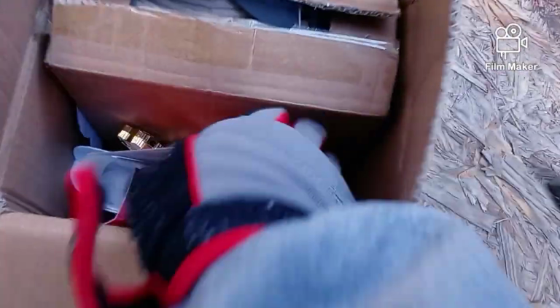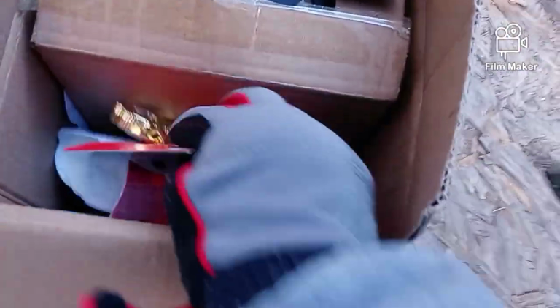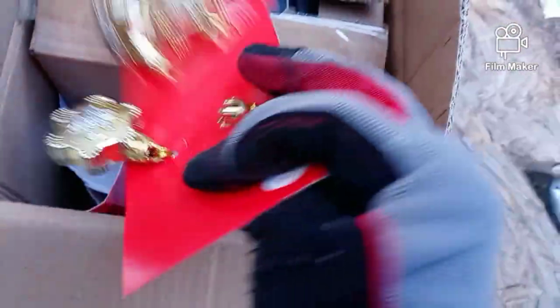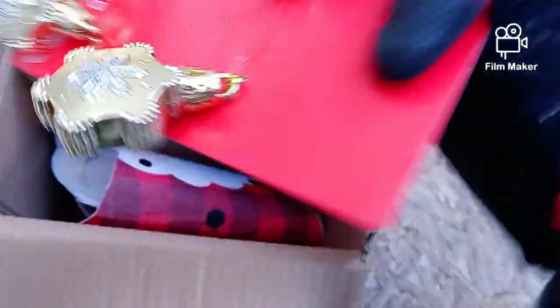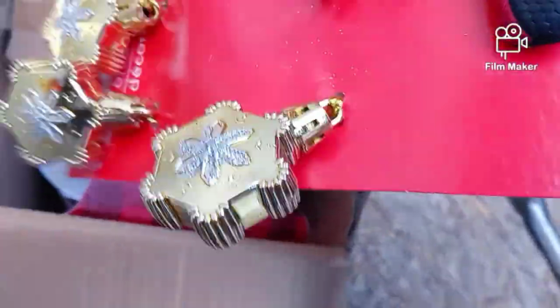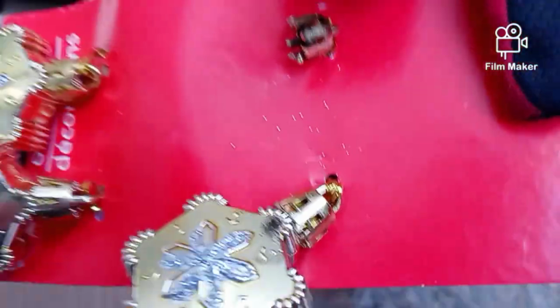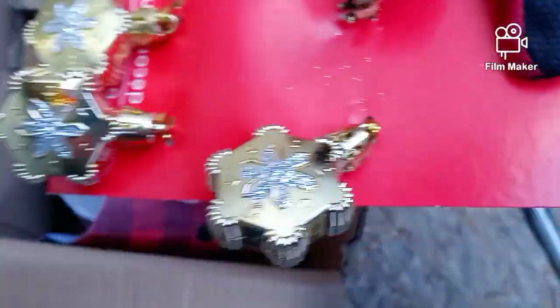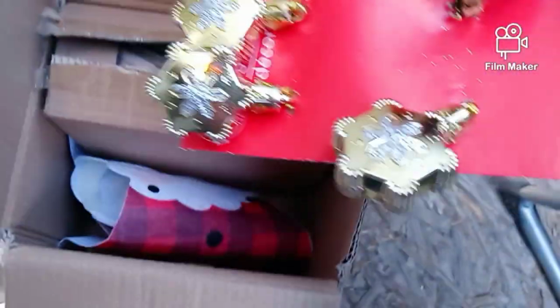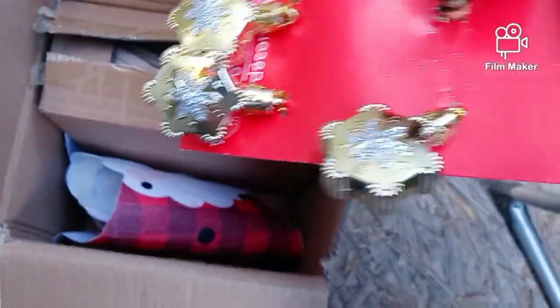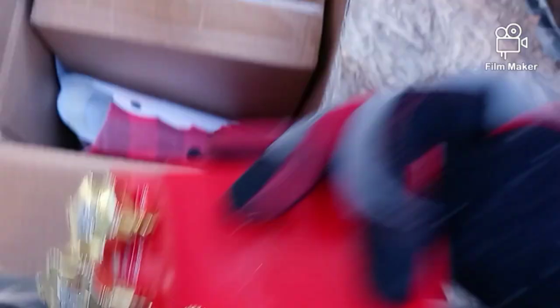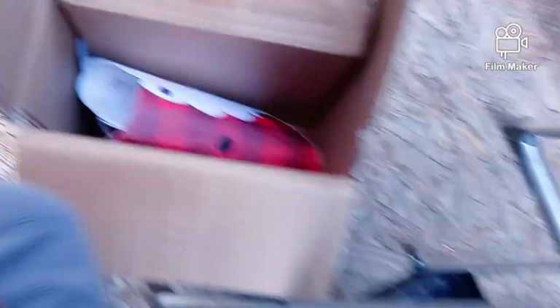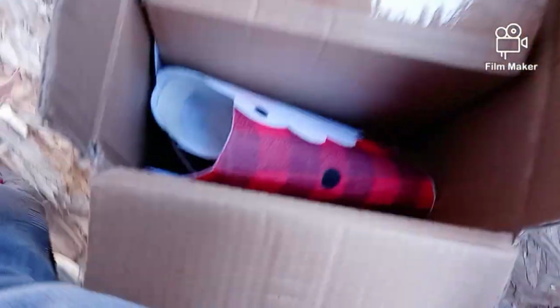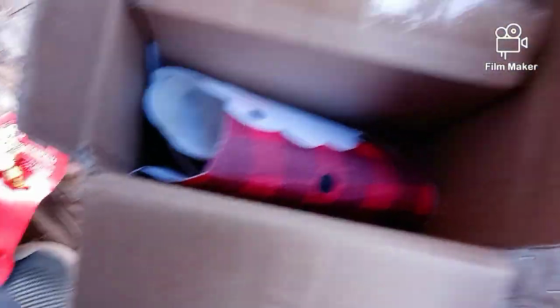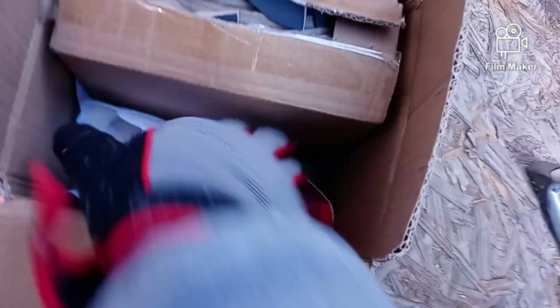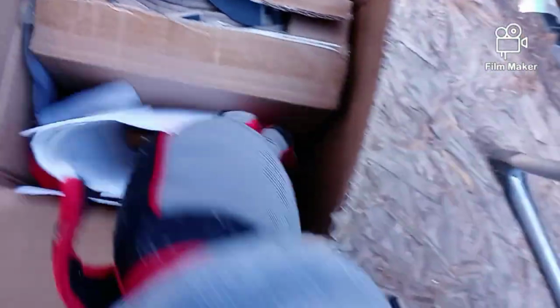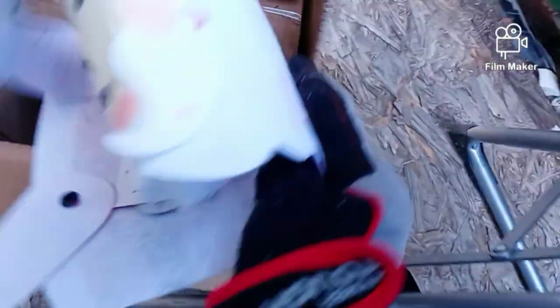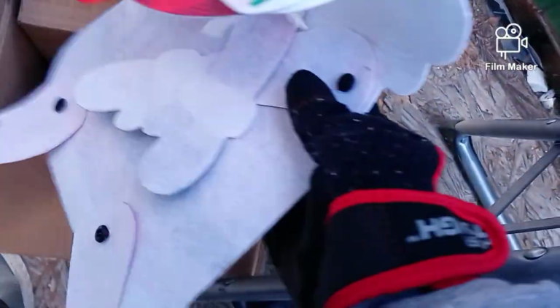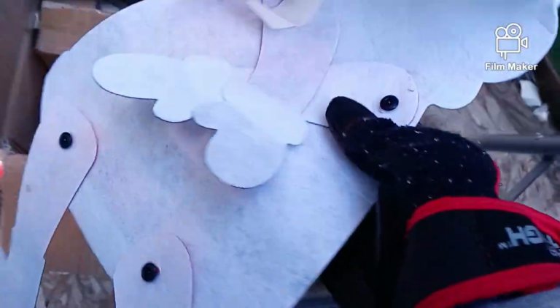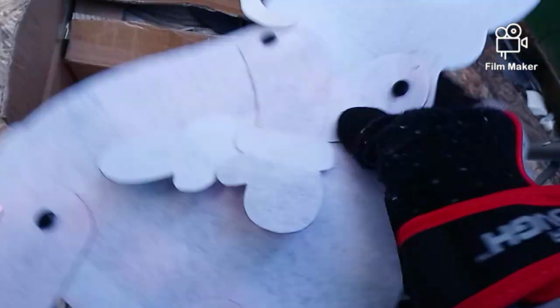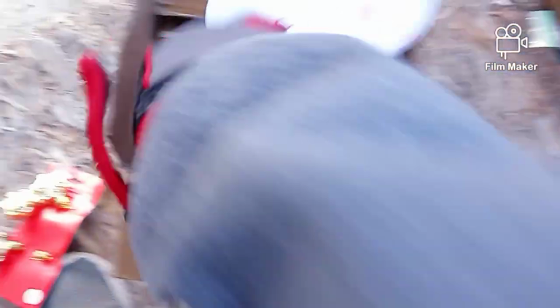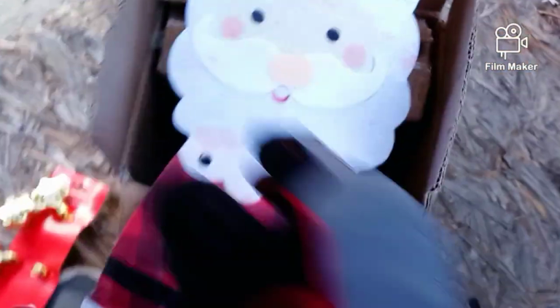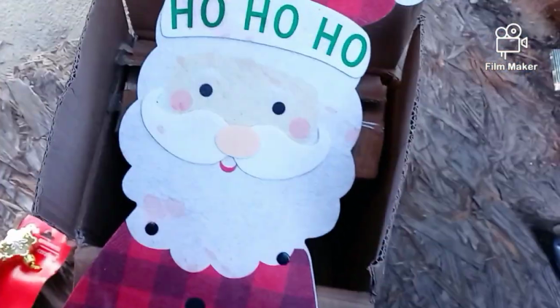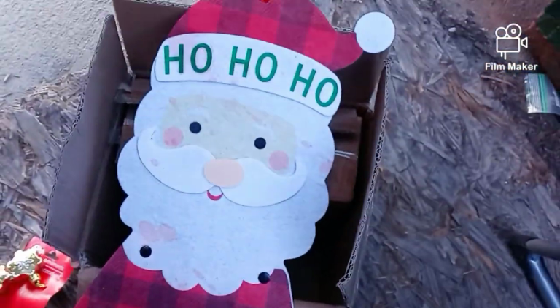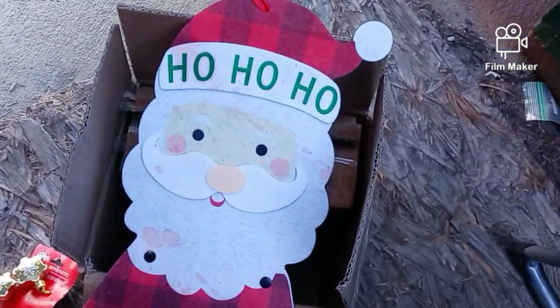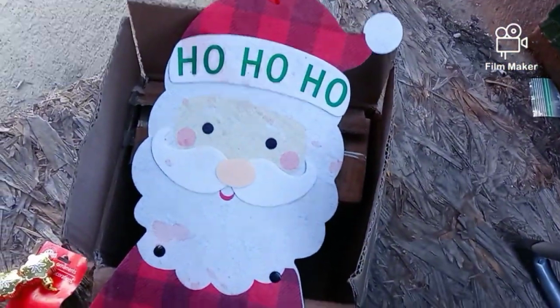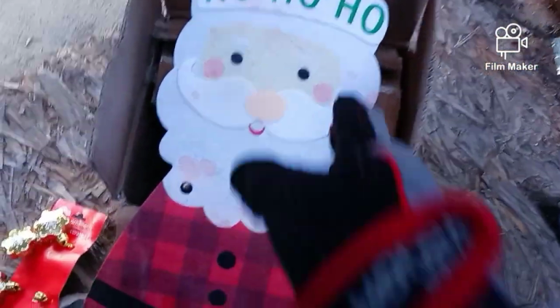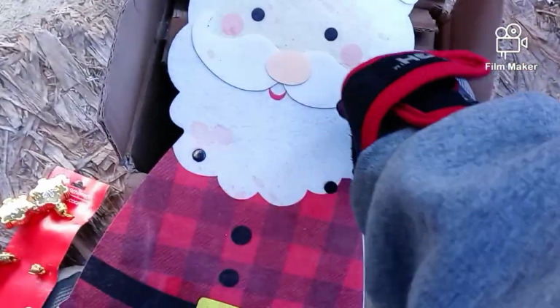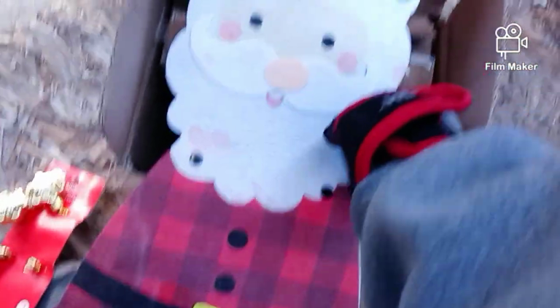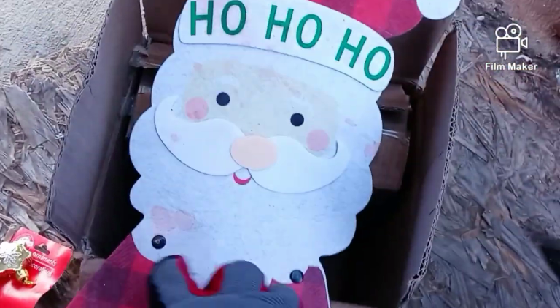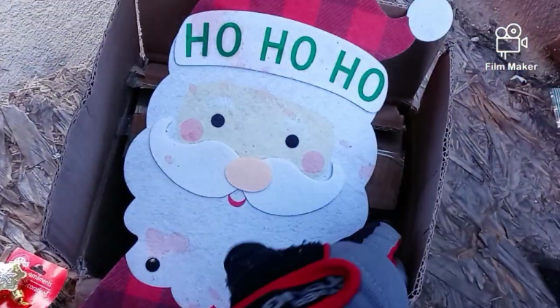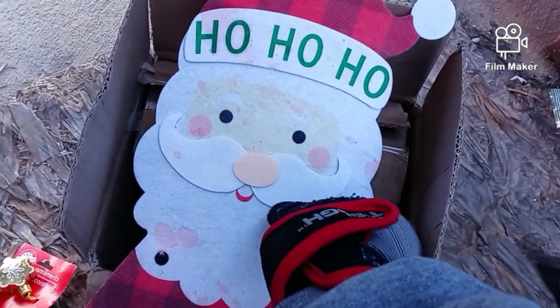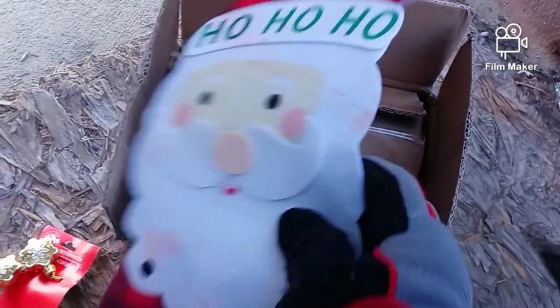I see some little Christmas decorations, we'll take those. And we see a little Santa right there. That's cute — I can just wipe that off.